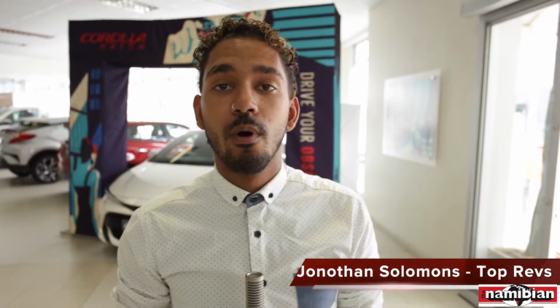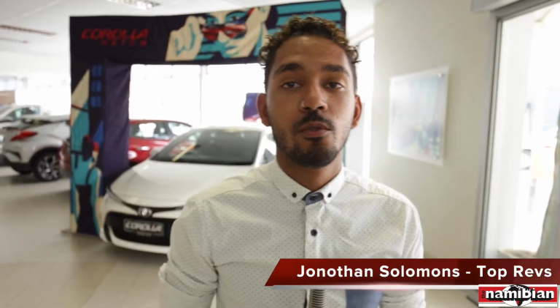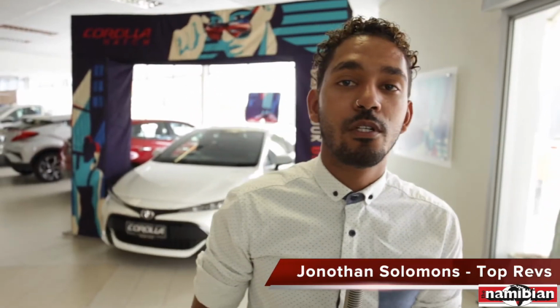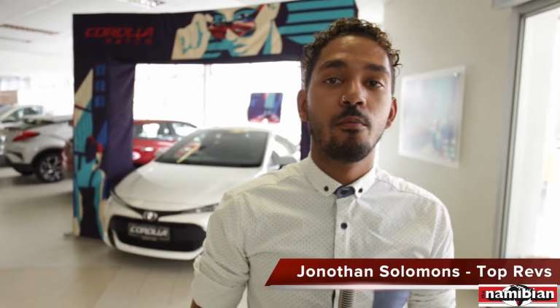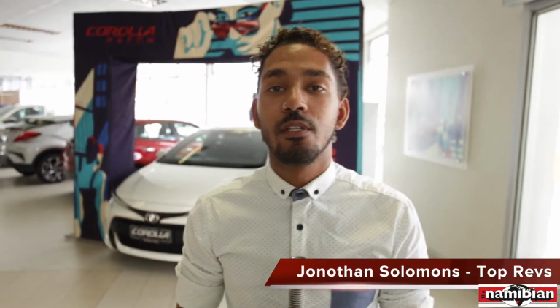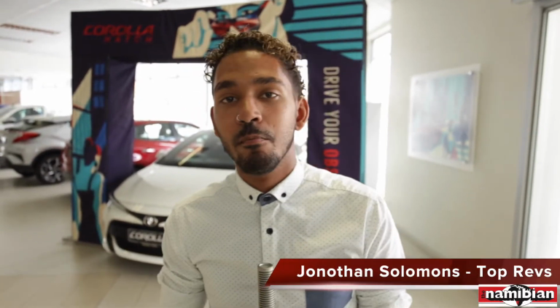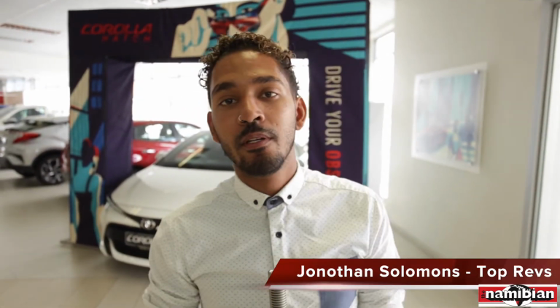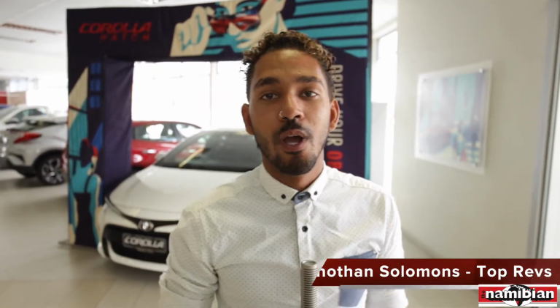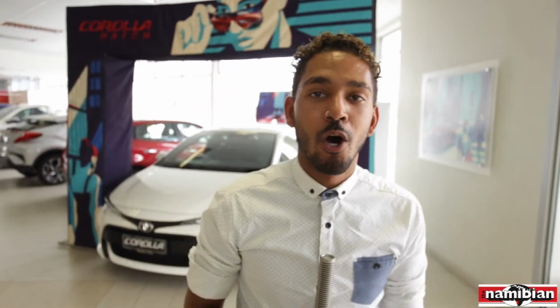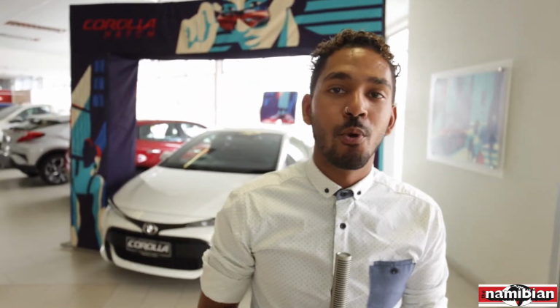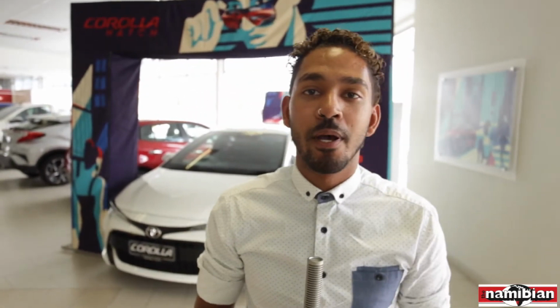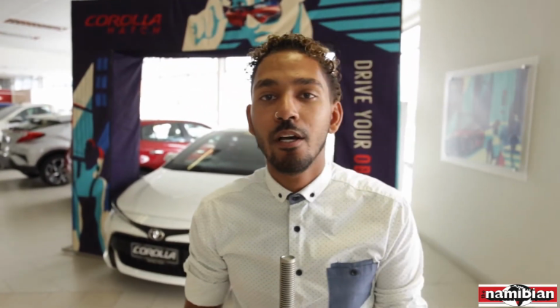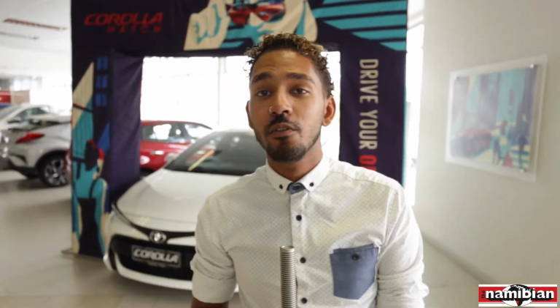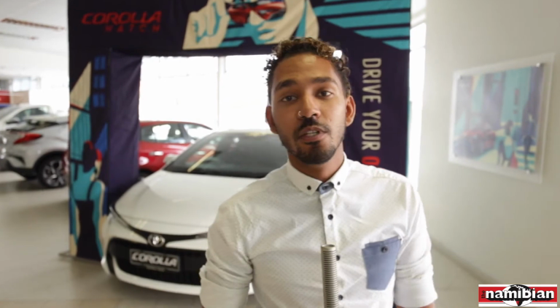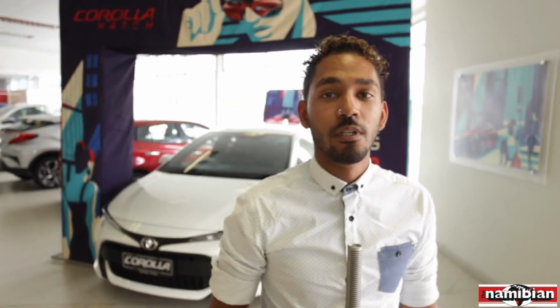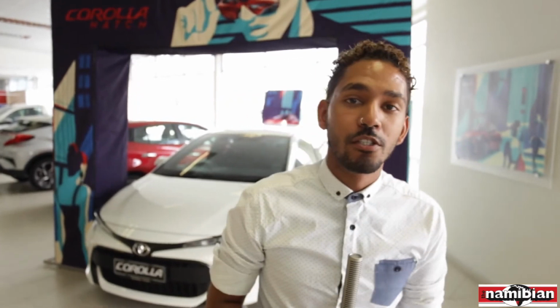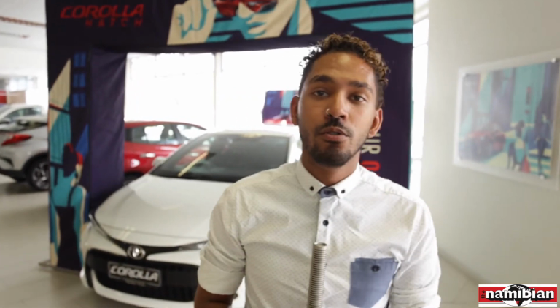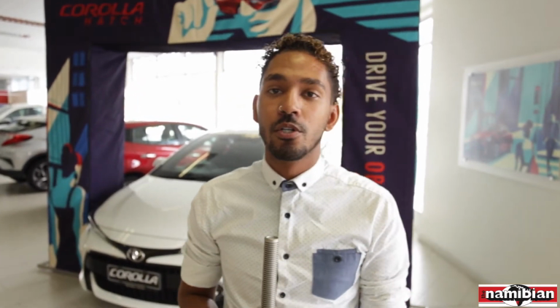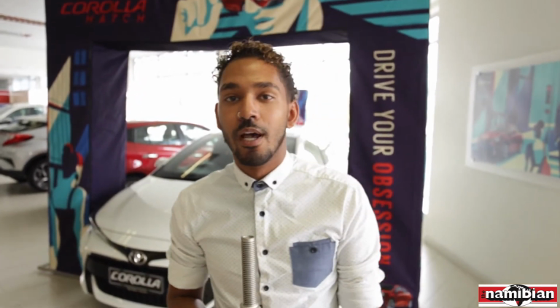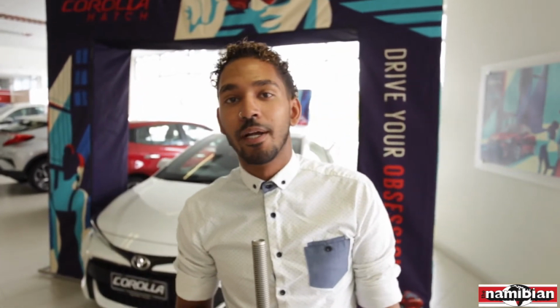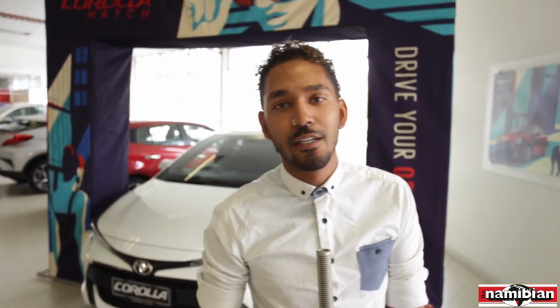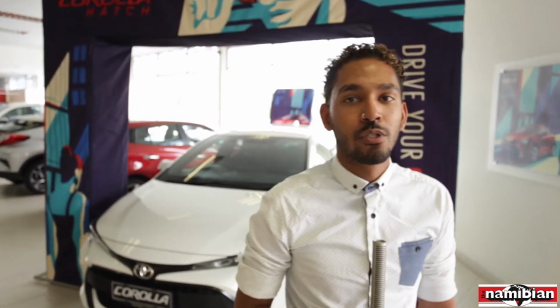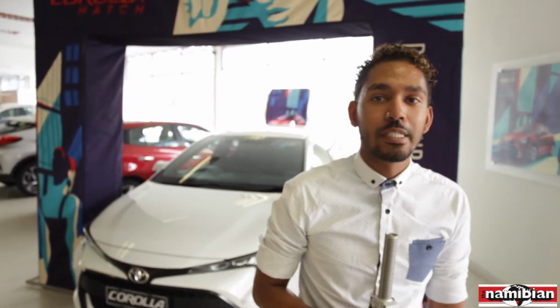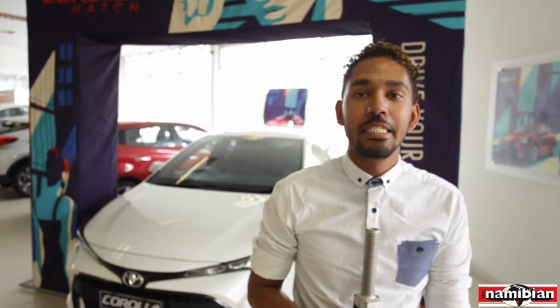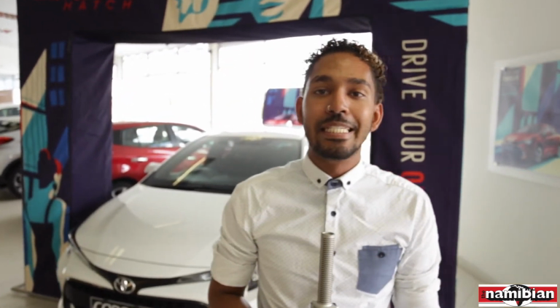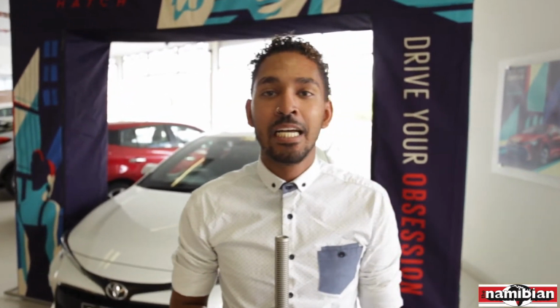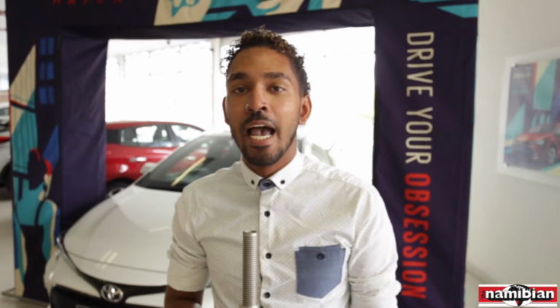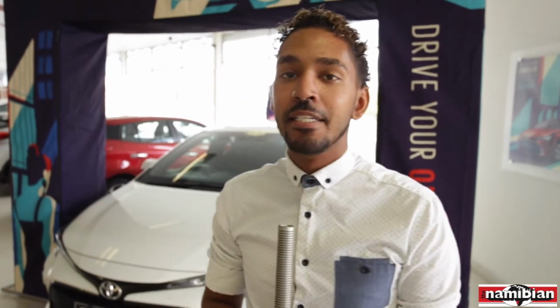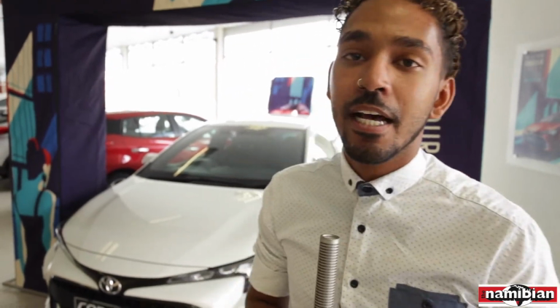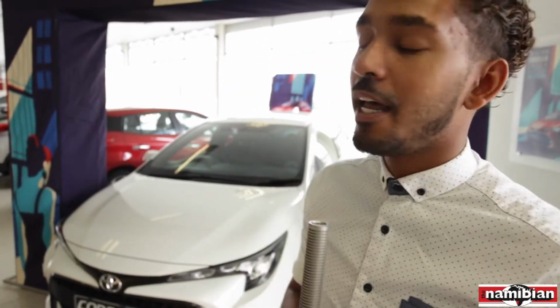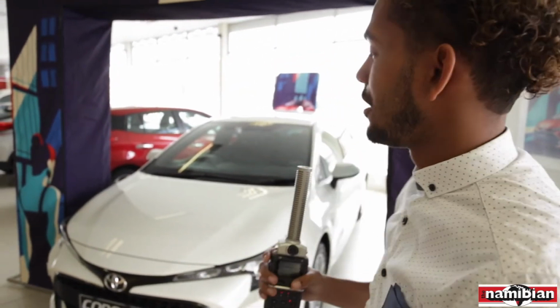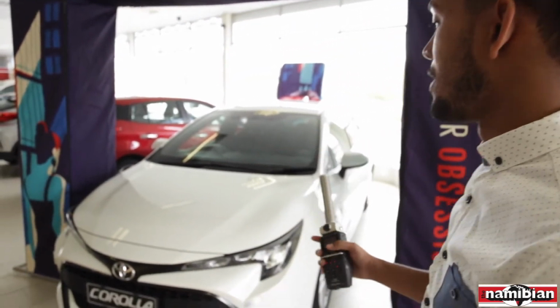Welcome to this week's Top Revs in the Namibian, and we have a hot new hatchback to review for you this week. It's the all-new Toyota Corolla hatchback. It's jaunty, it's edgy, it's young, and it is acting like a donkey — but one.